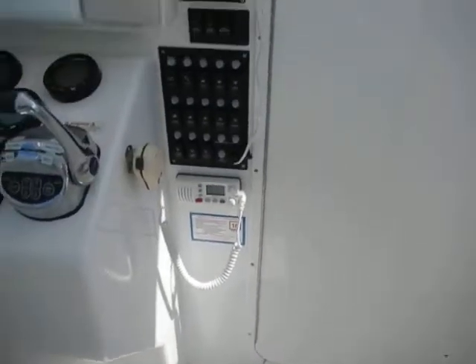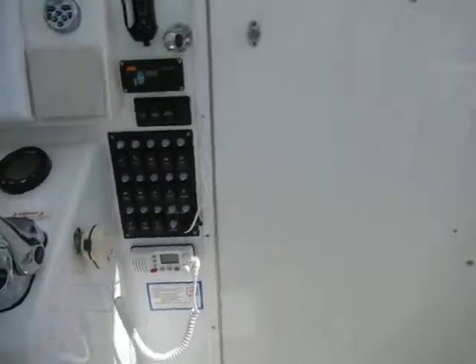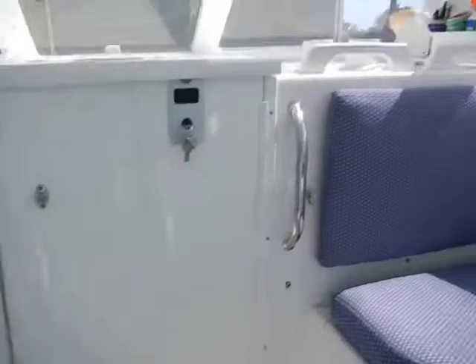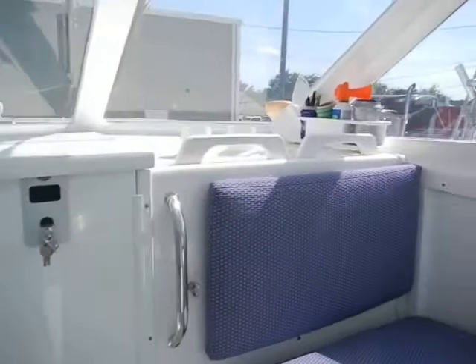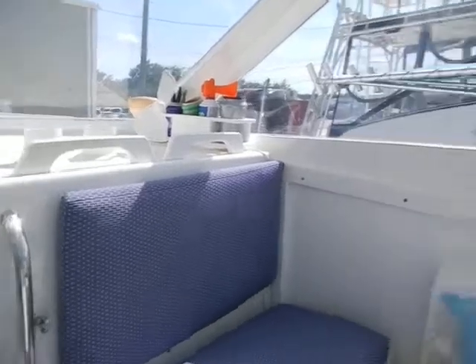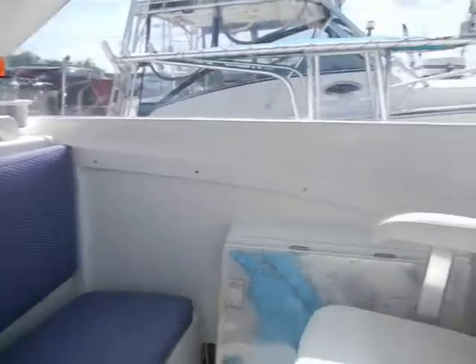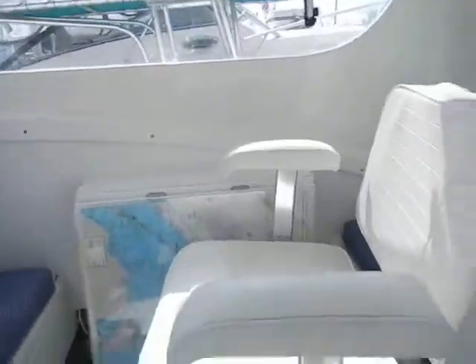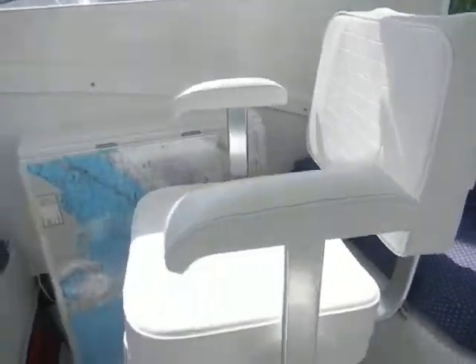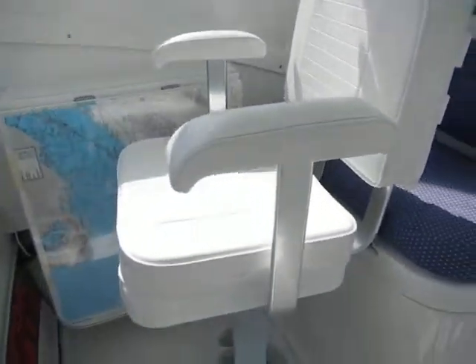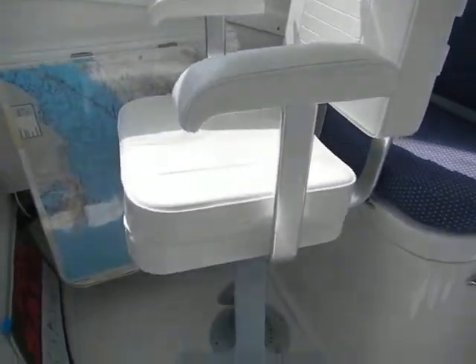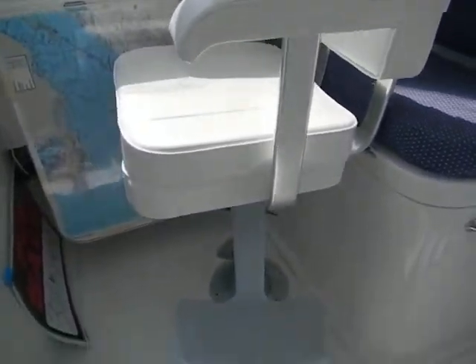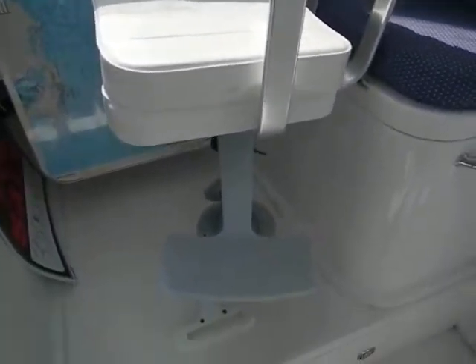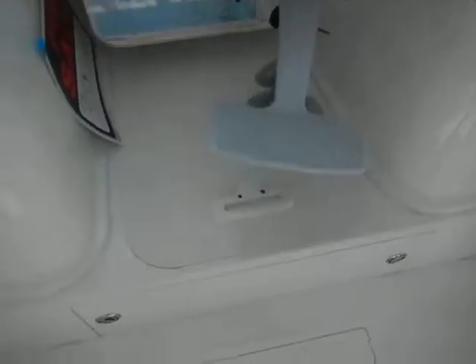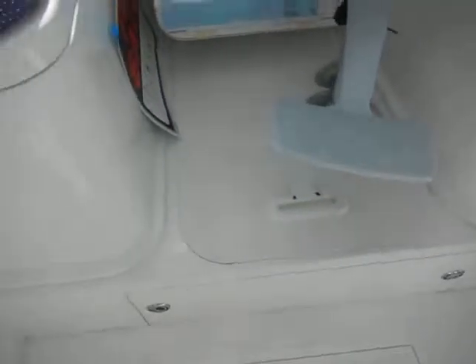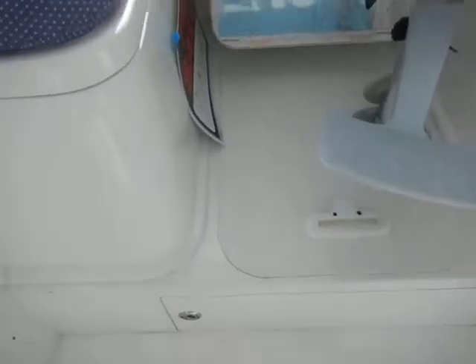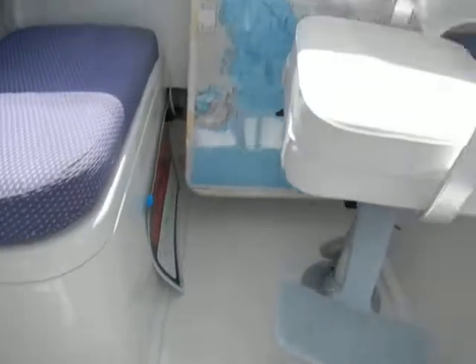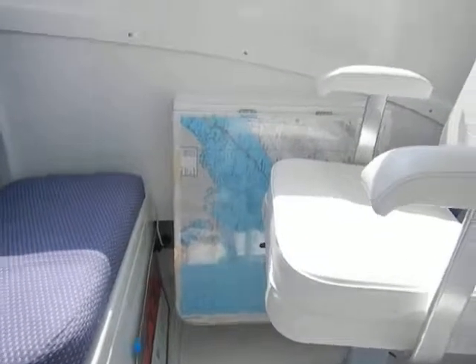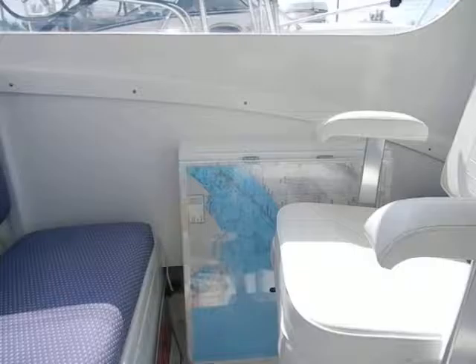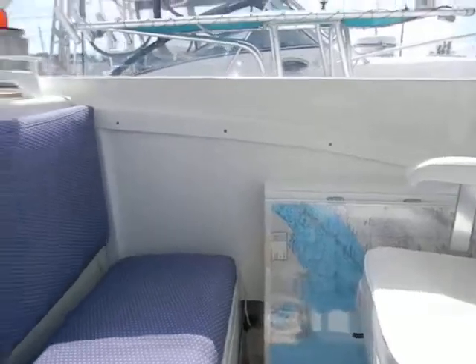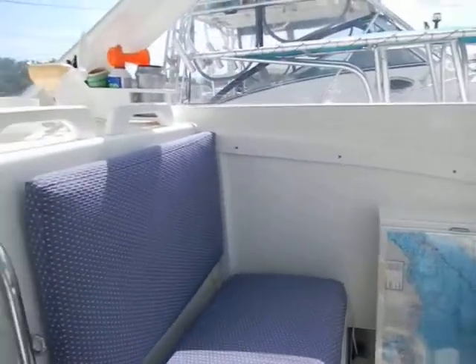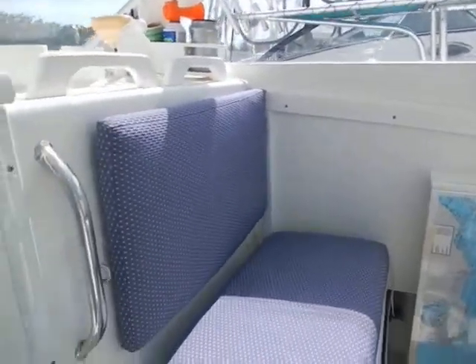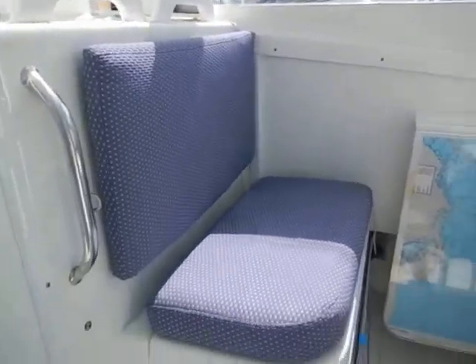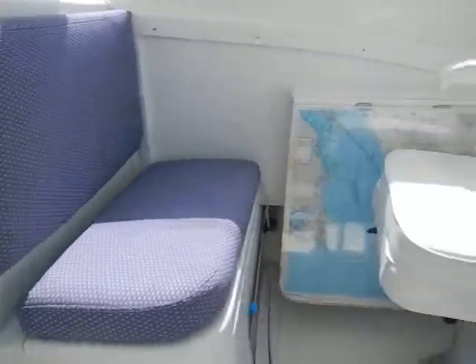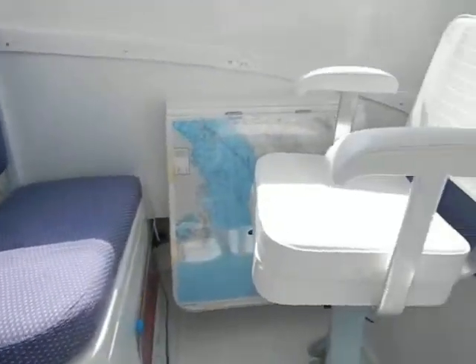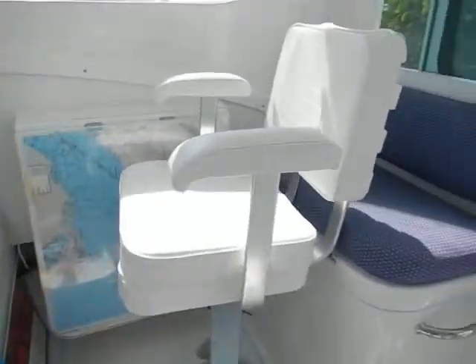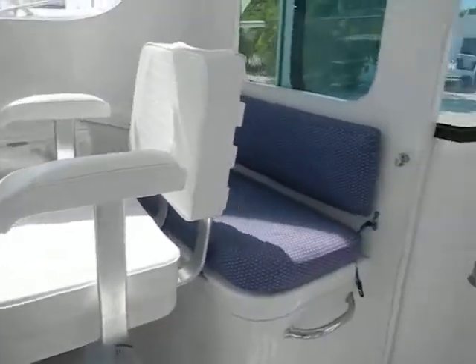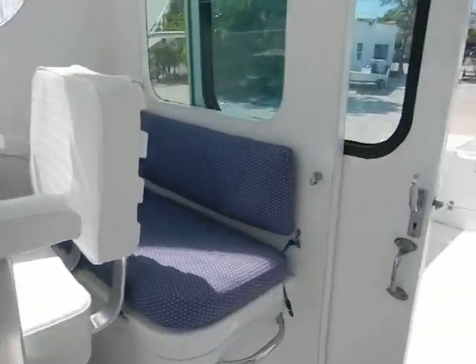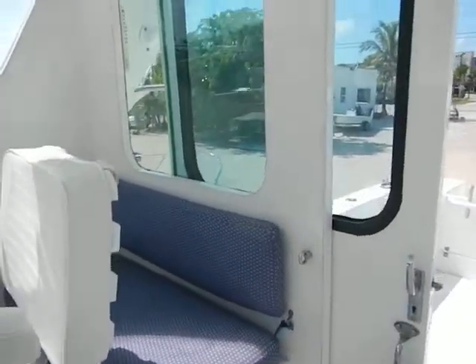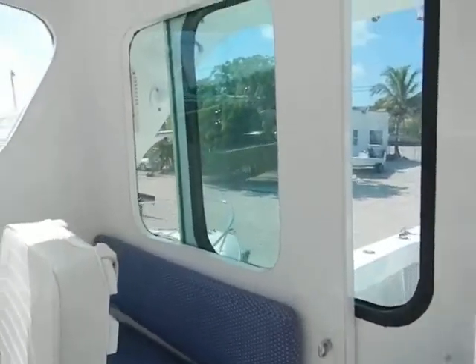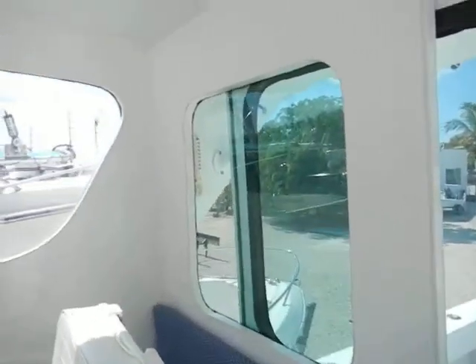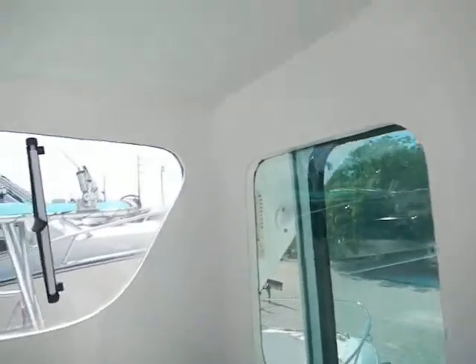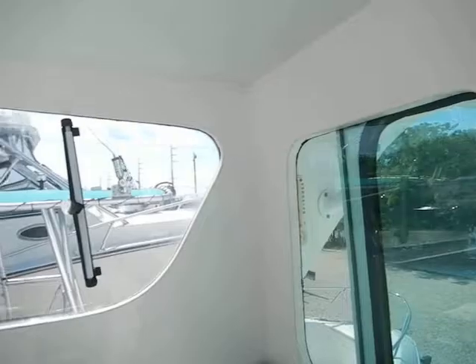VHF, second helm station, and there's also a table that flips up — makes a little dinette. Pretty nice shape.